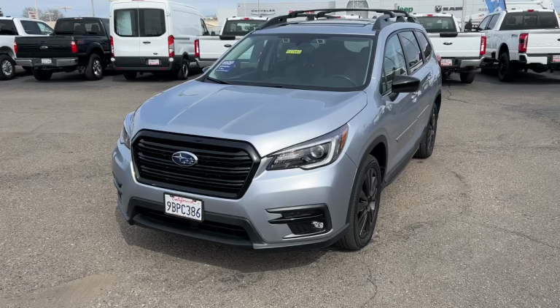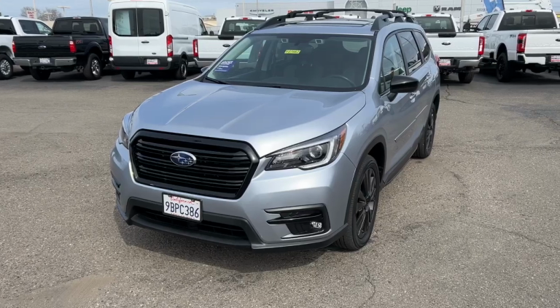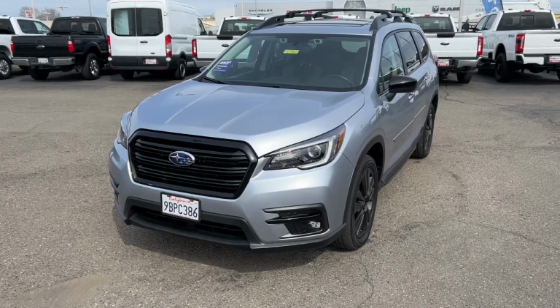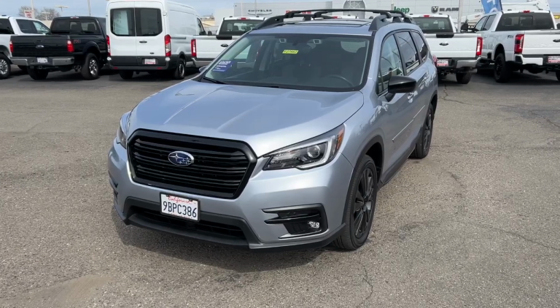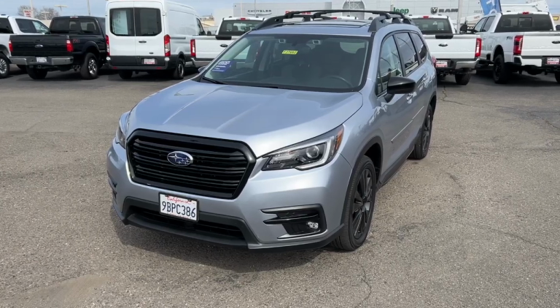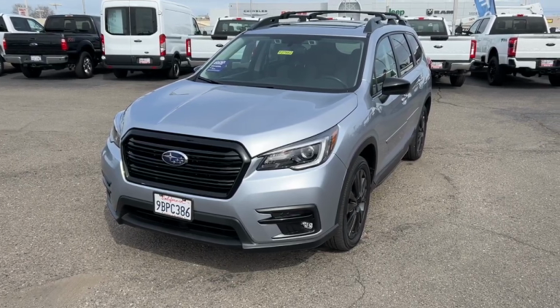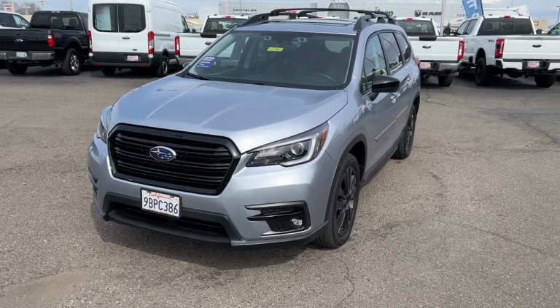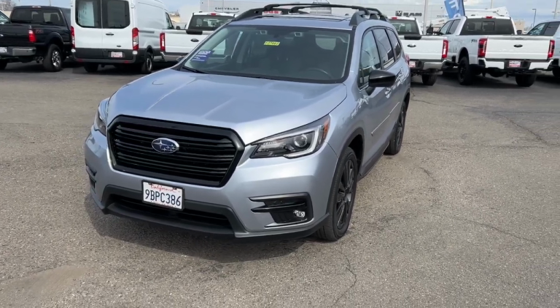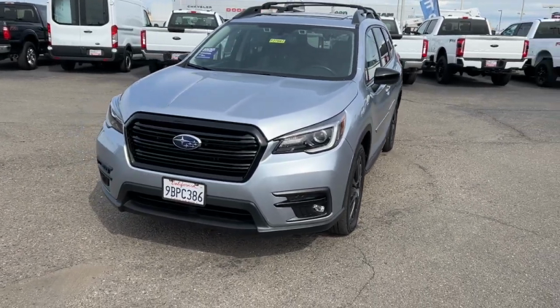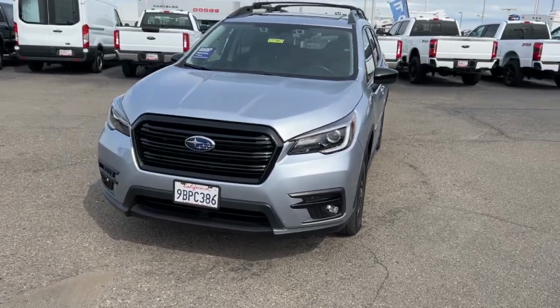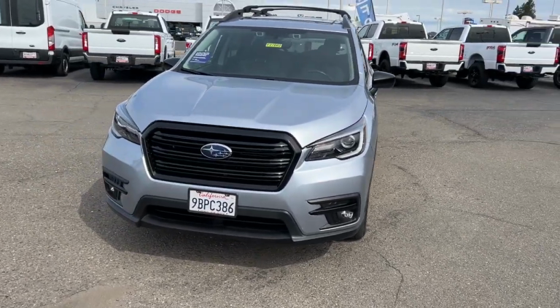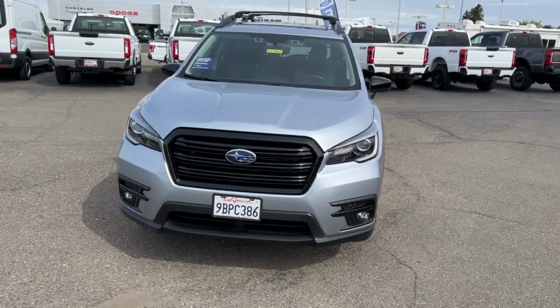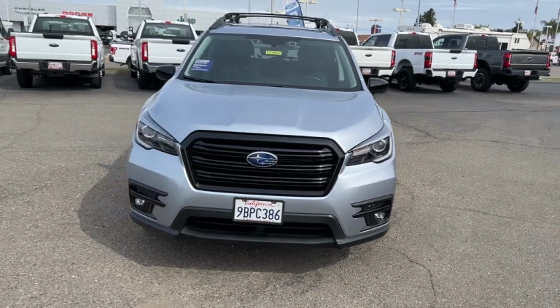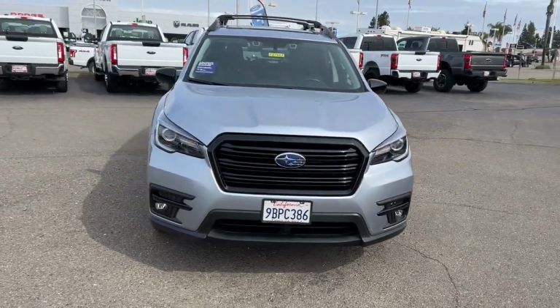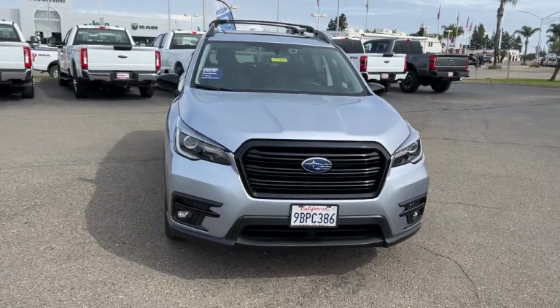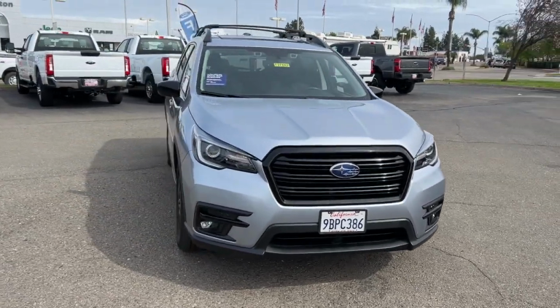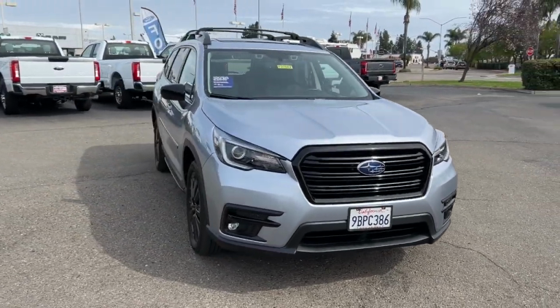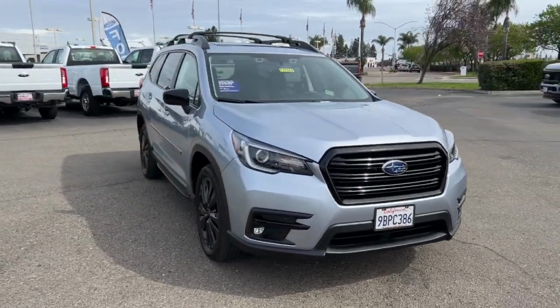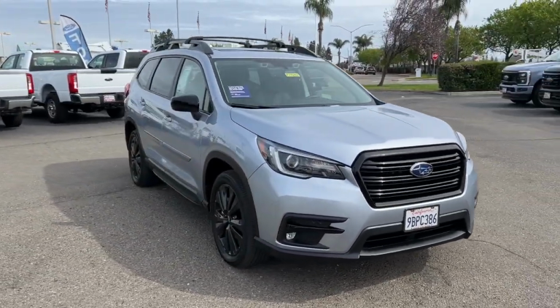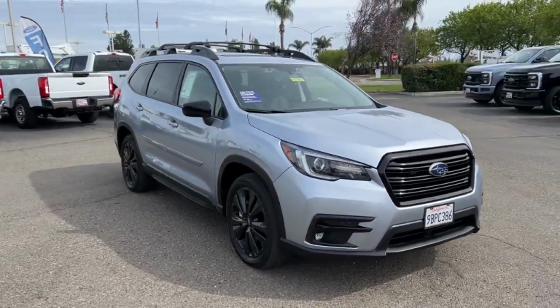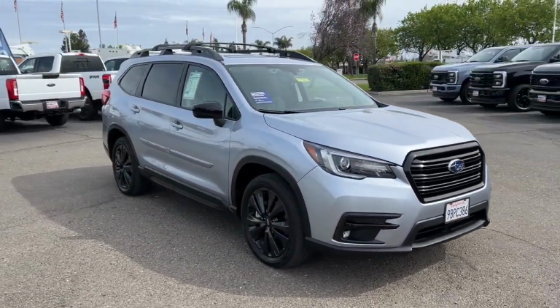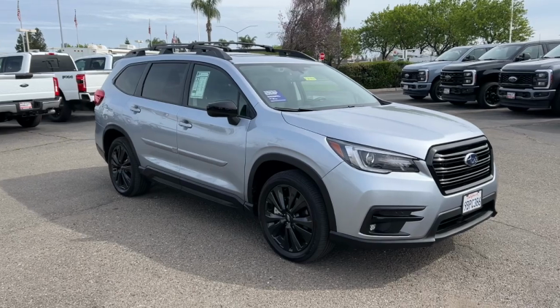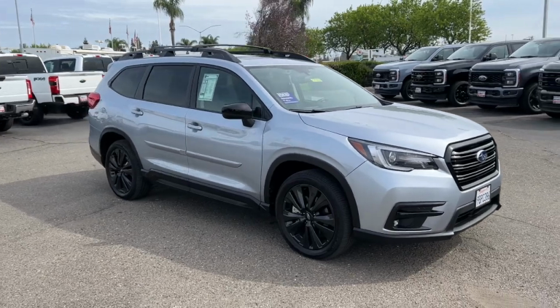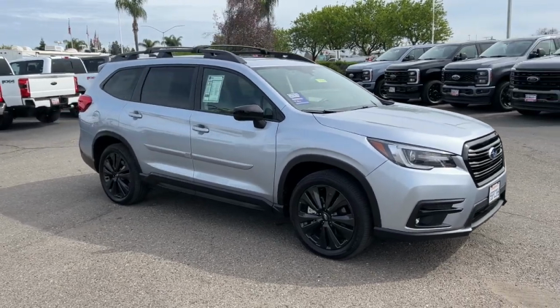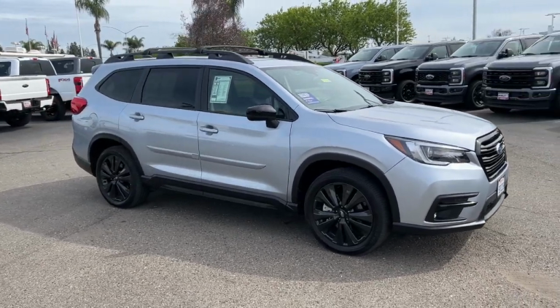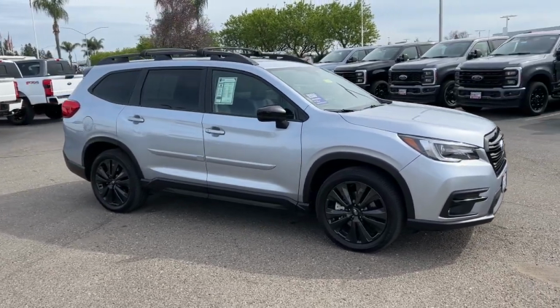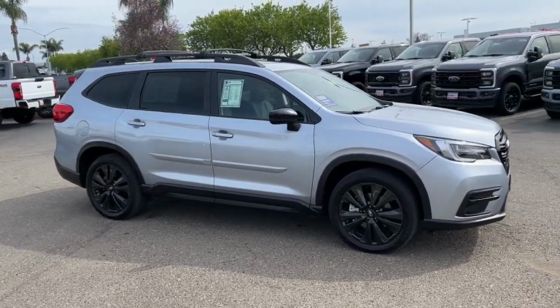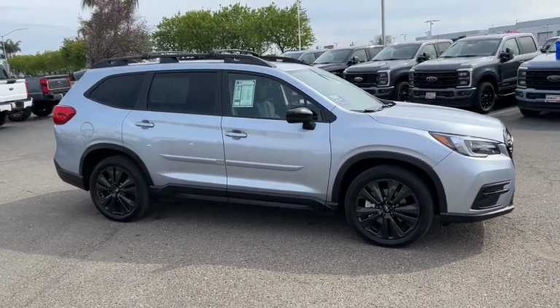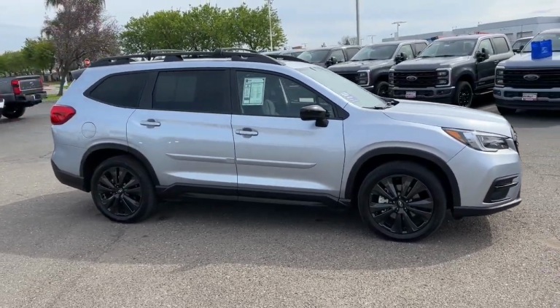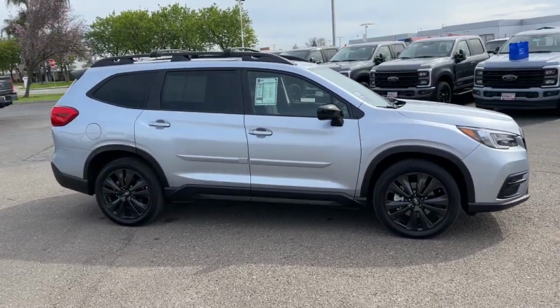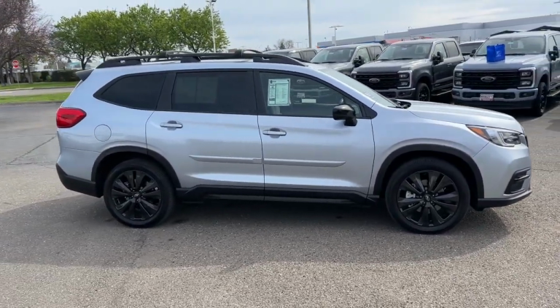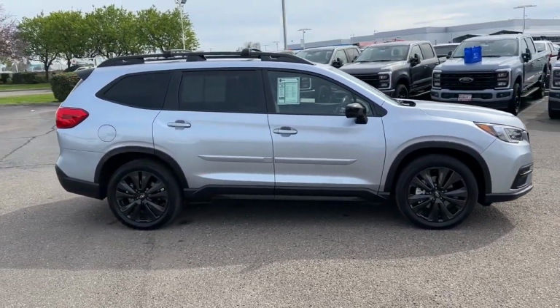This could be the car for you. The 2022 Subaru Ascent. This vehicle is an outstanding buy with fewer than 20,000 miles on the odometer. Here's a stylish and versatile Ascent that's ready for your family adventures.